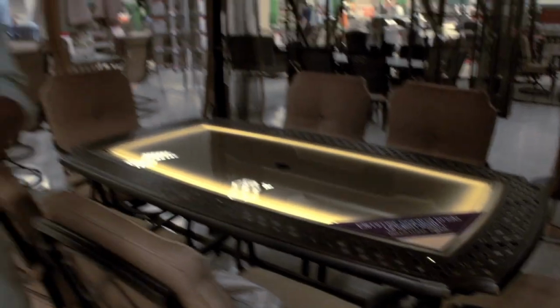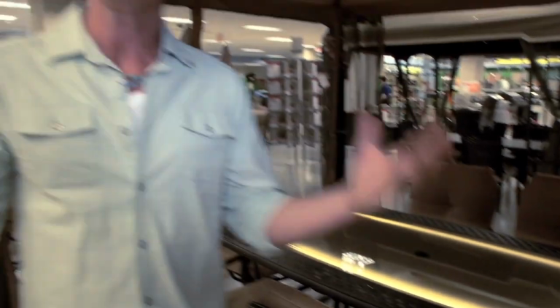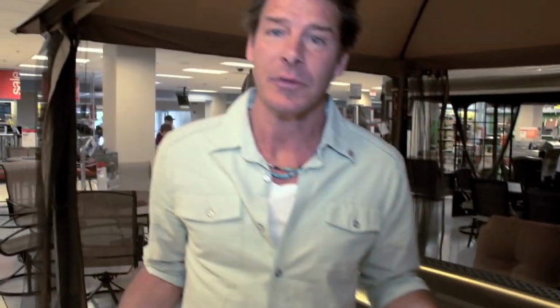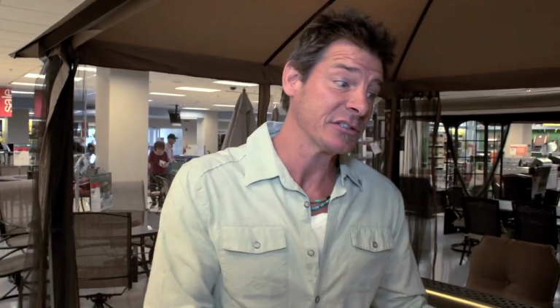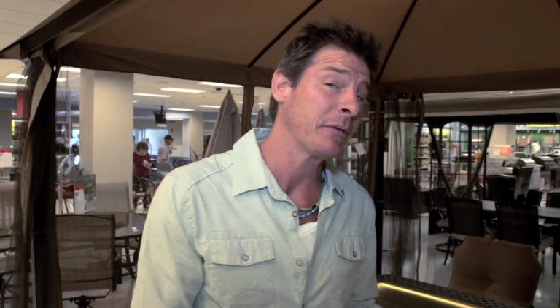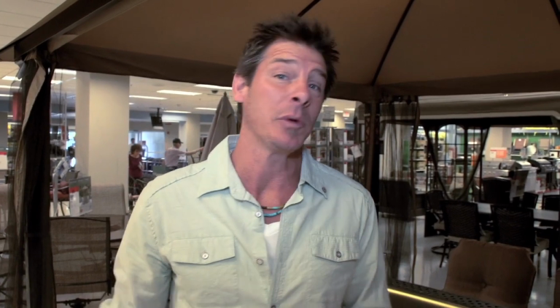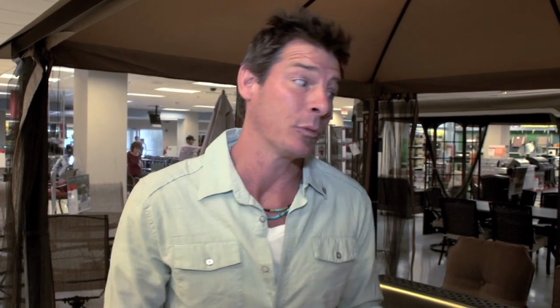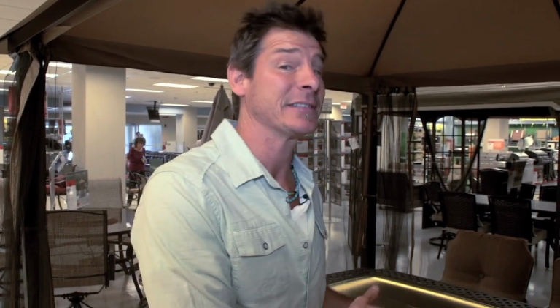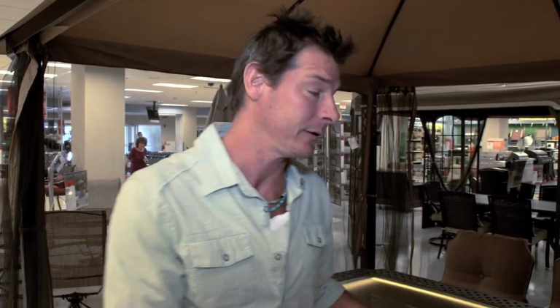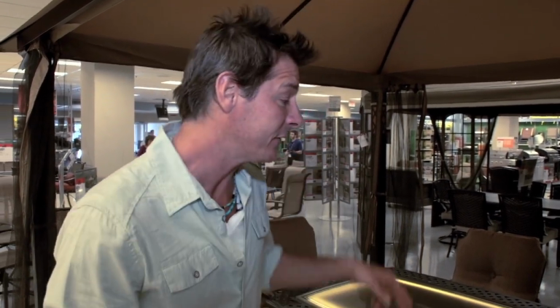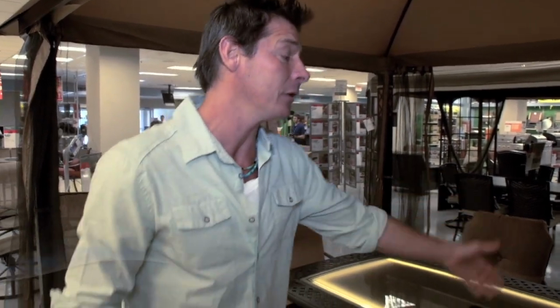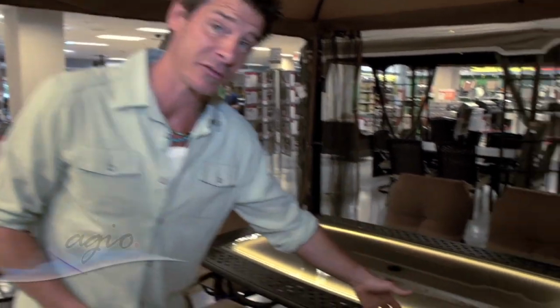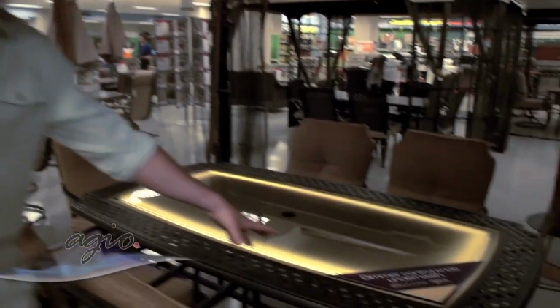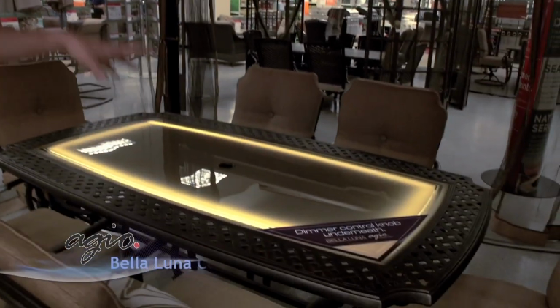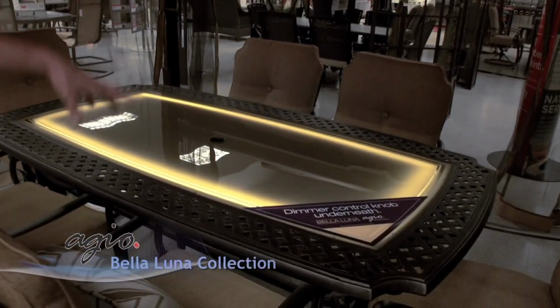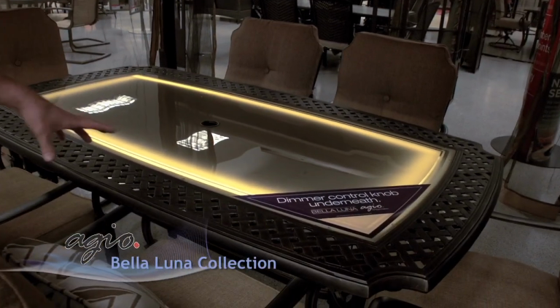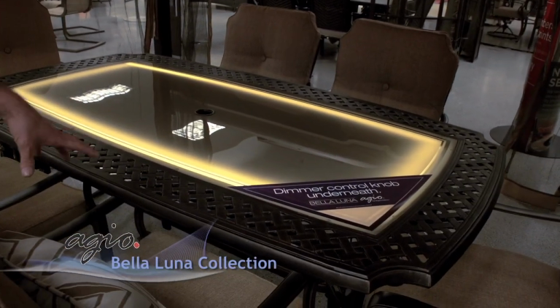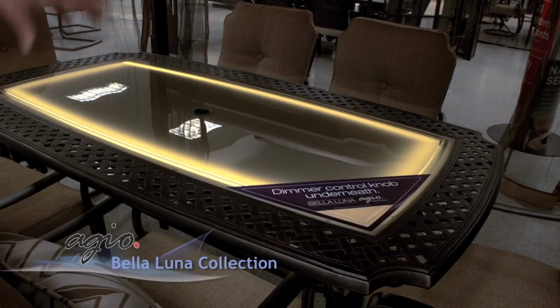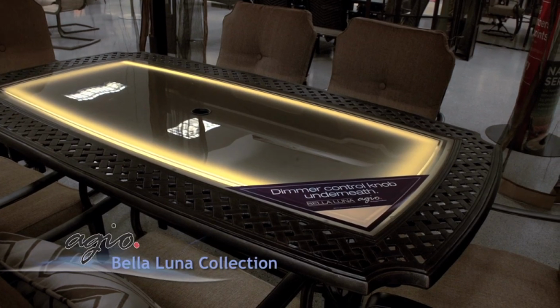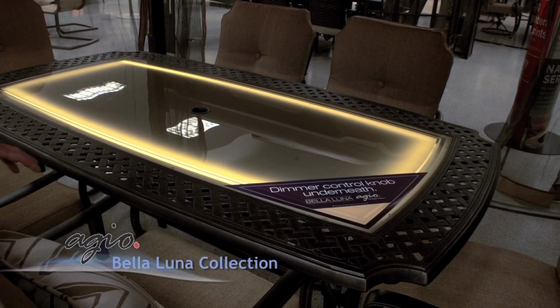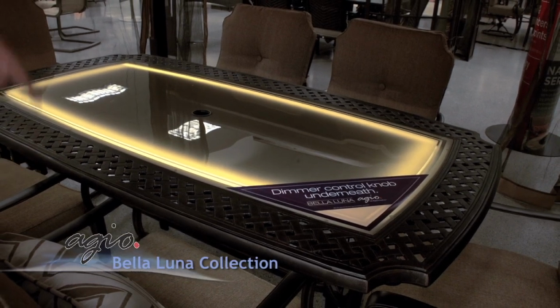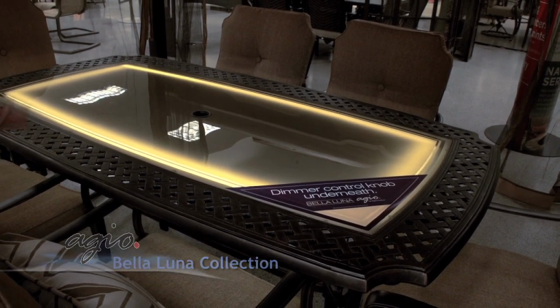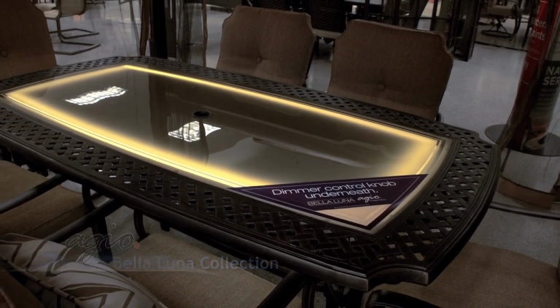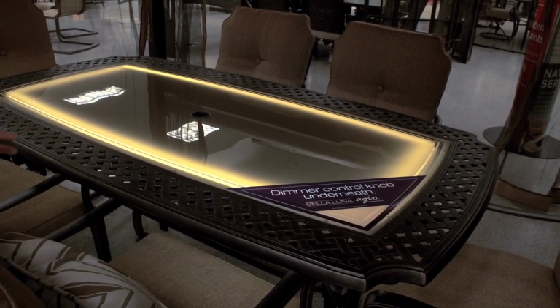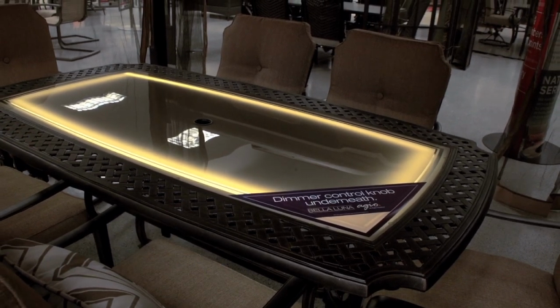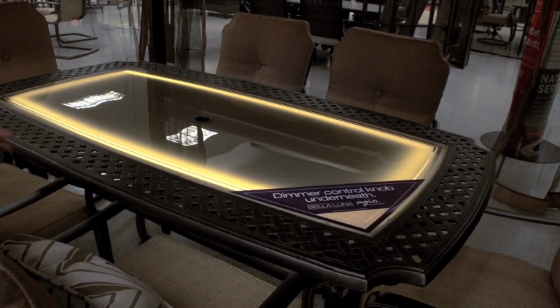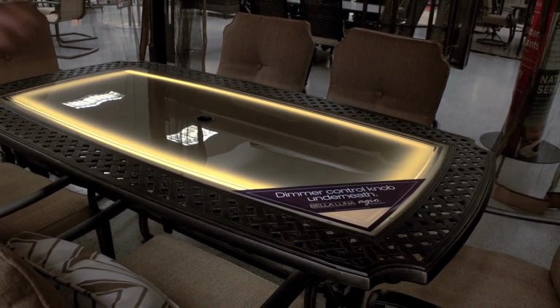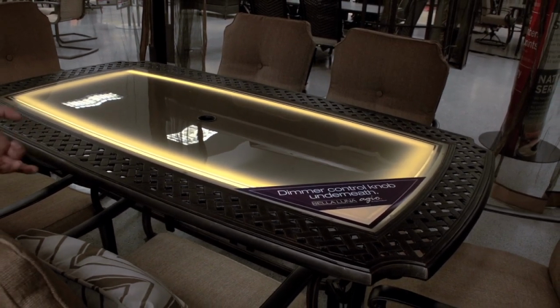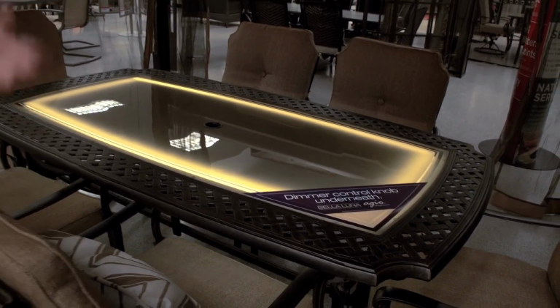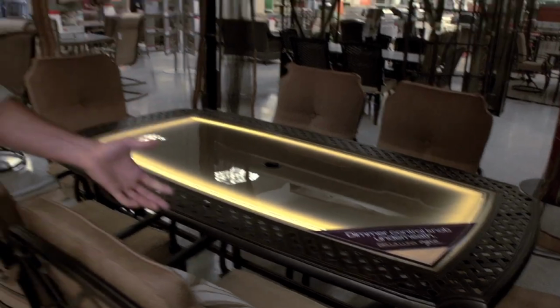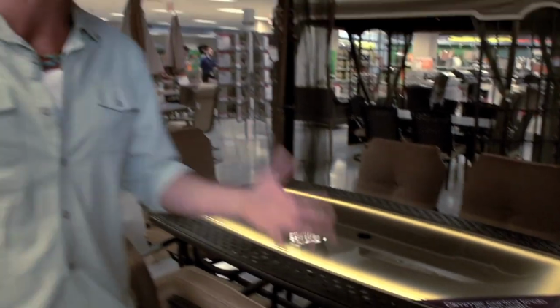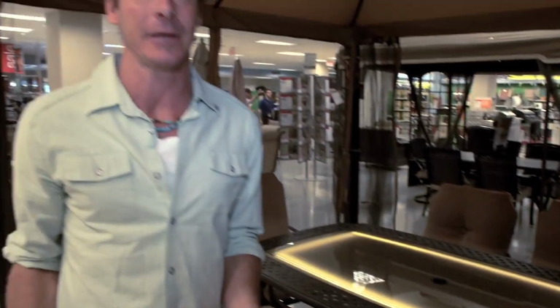Maybe your style is something Tuscan but very unique — well, this is that. This is the Bella Luna collection Braggio. This is outdoor furniture that literally lights up, so you can set the mood and control the ambiance during the day and into the night.